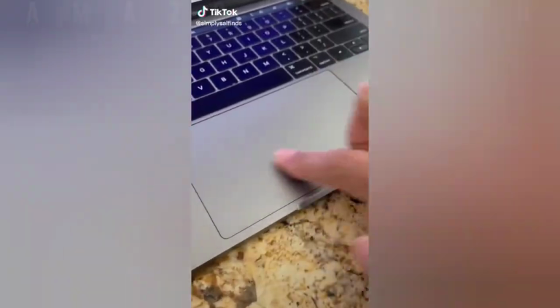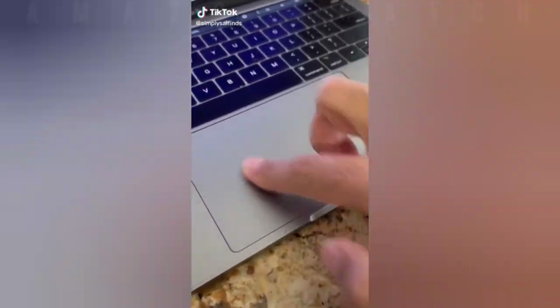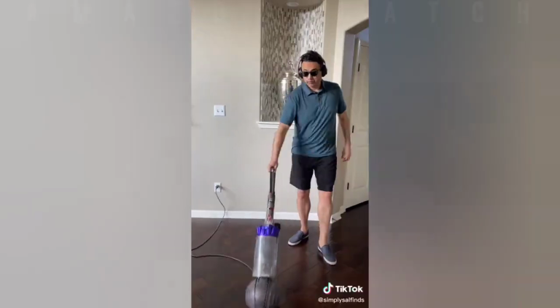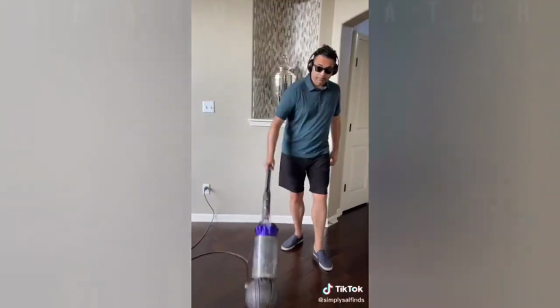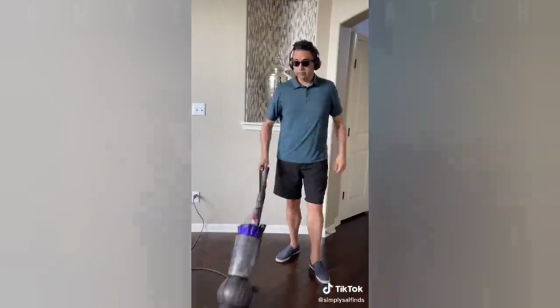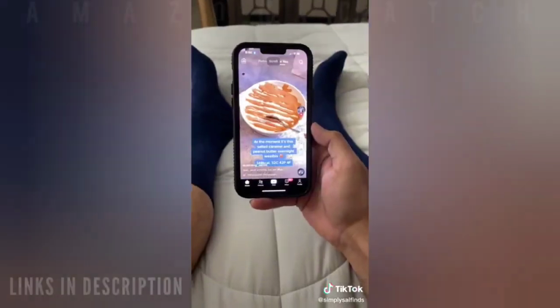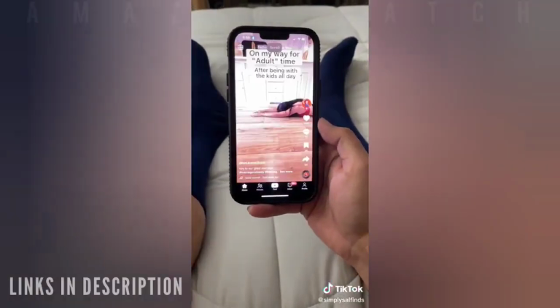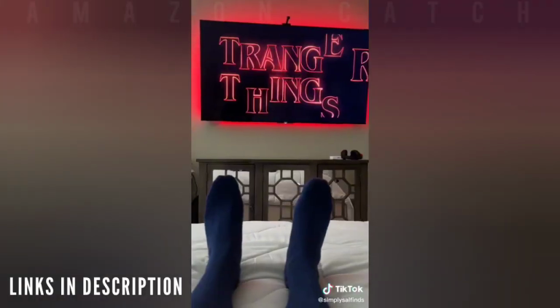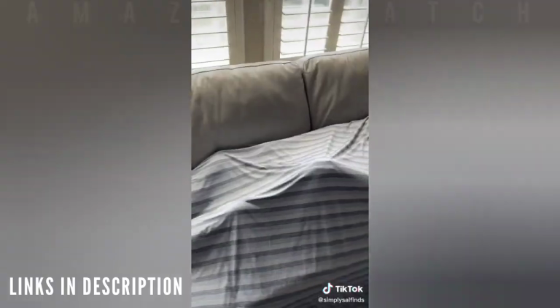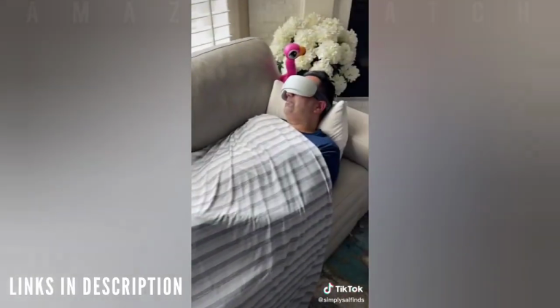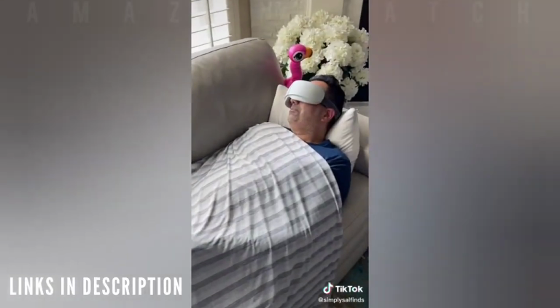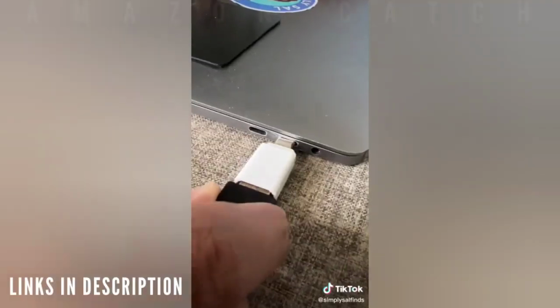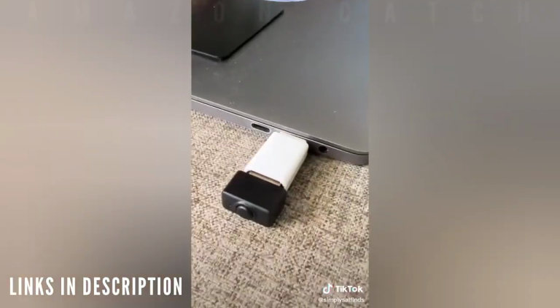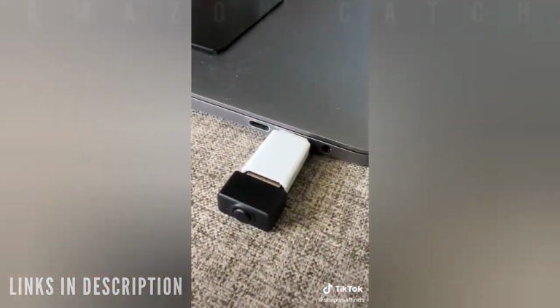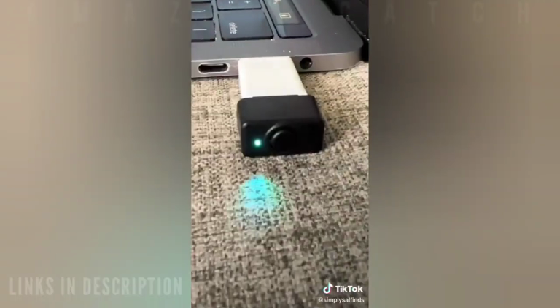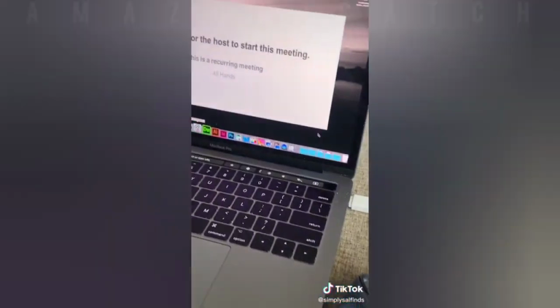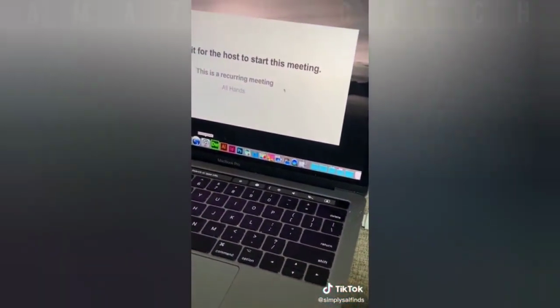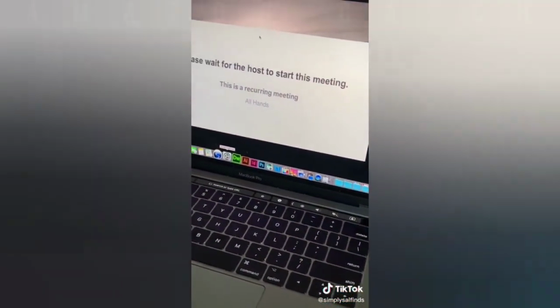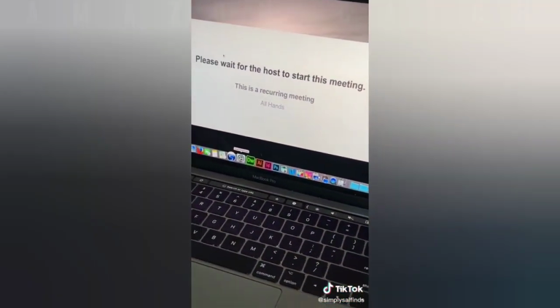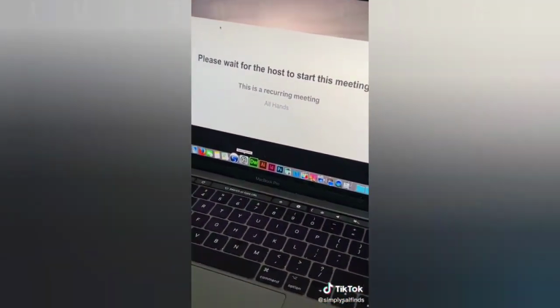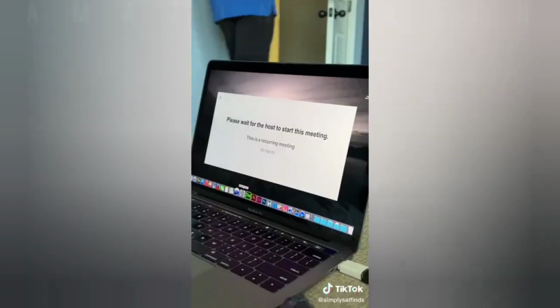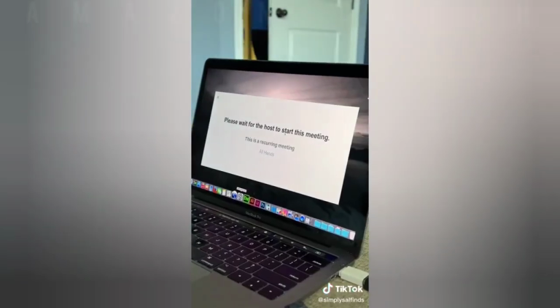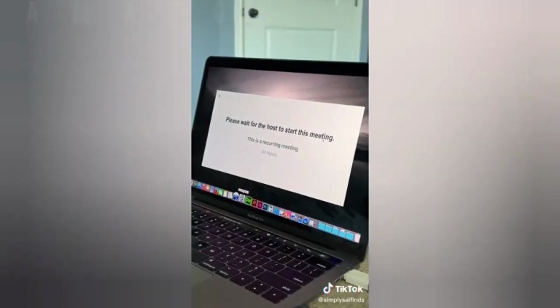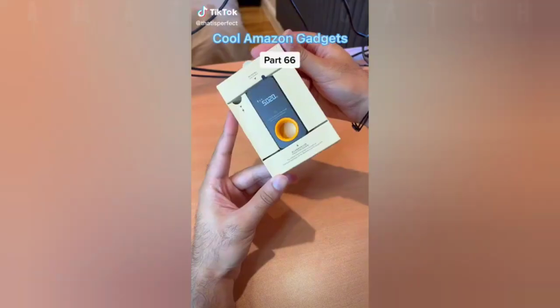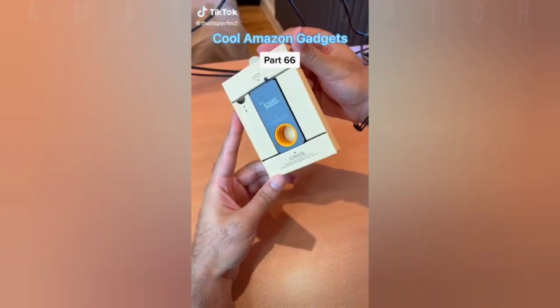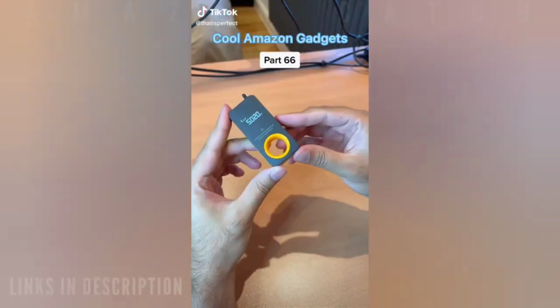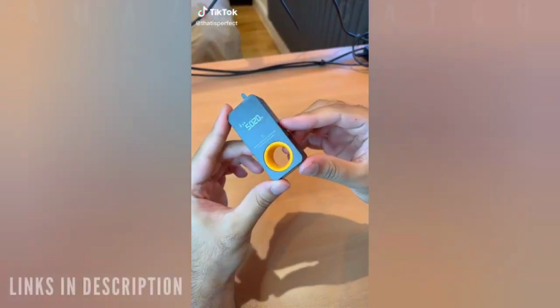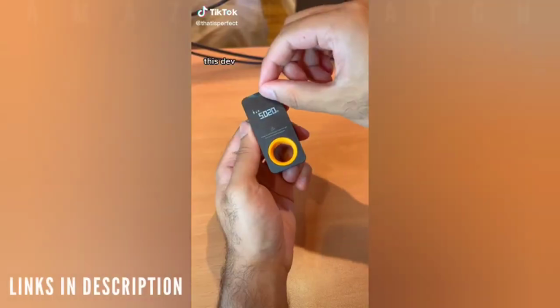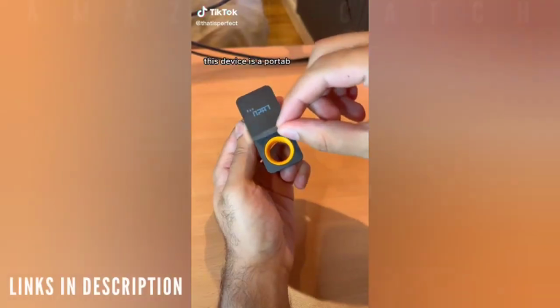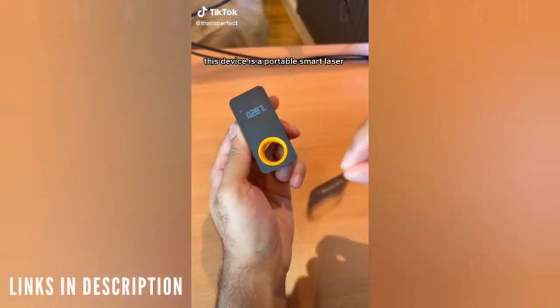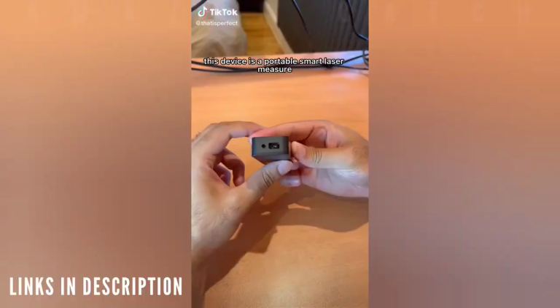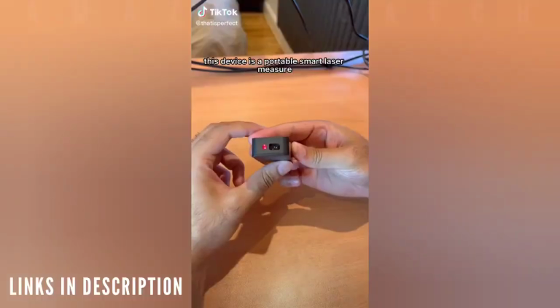Random Amazon finds: this gadget will keep your computer awake while you take care of important things like cleaning the house, scrolling TikTok, watching TV, or even taking a nap. Just plug it into a USB port, turn it on, and your mouse cursor will randomly move automatically so you can take care of your own business.